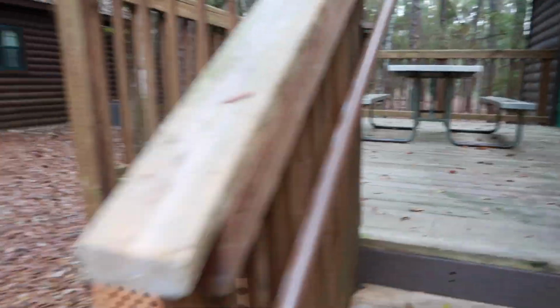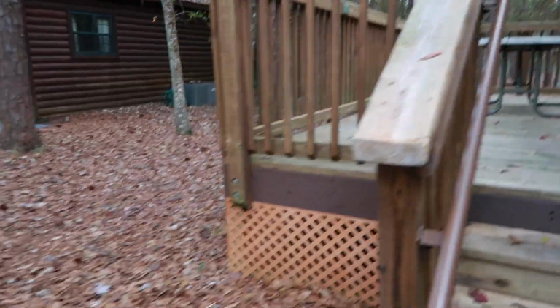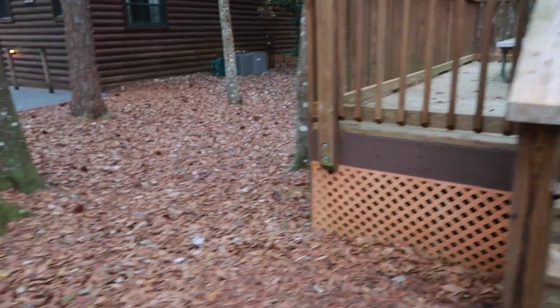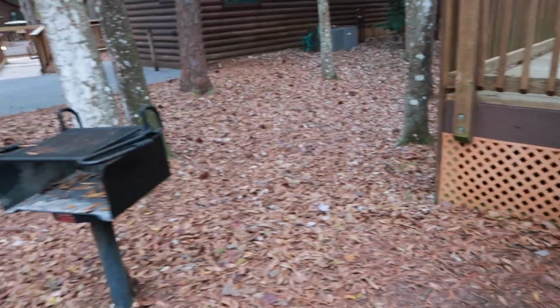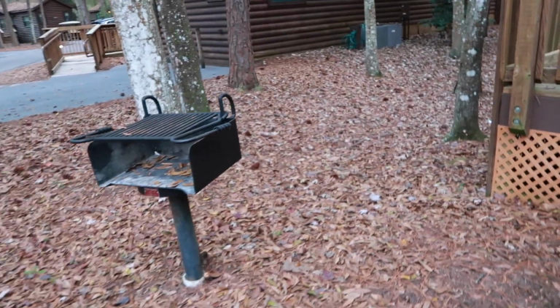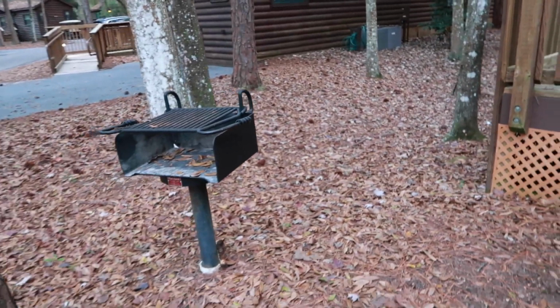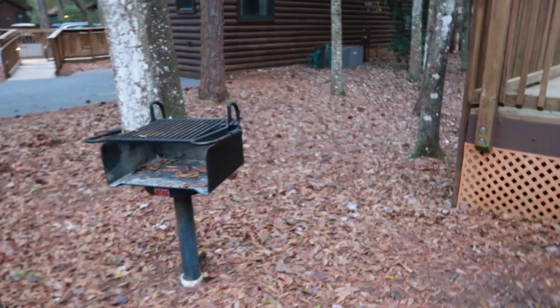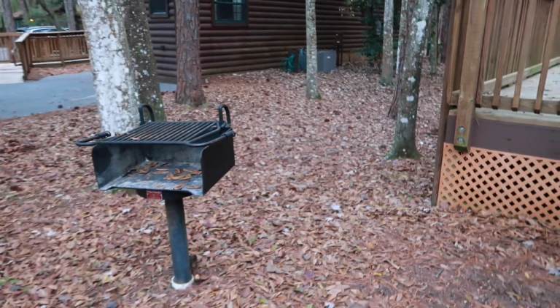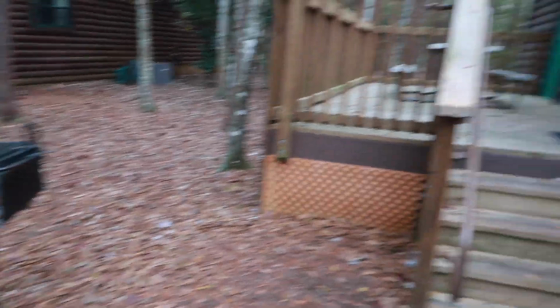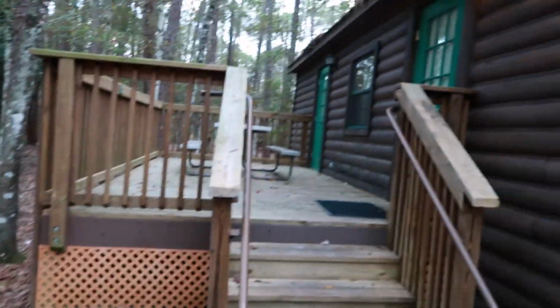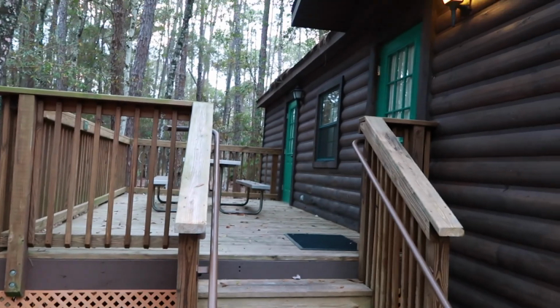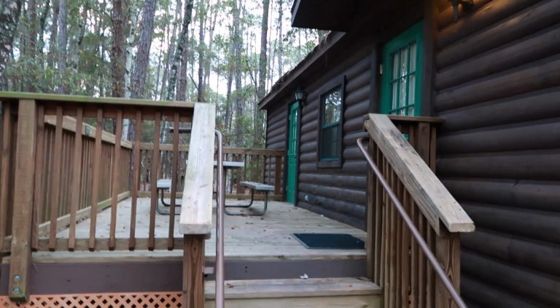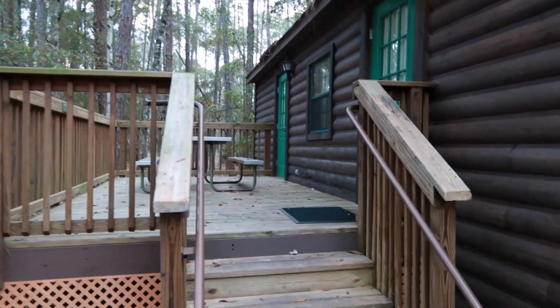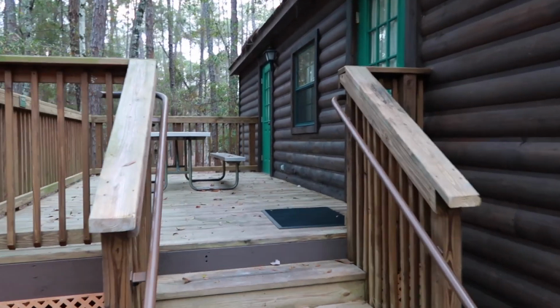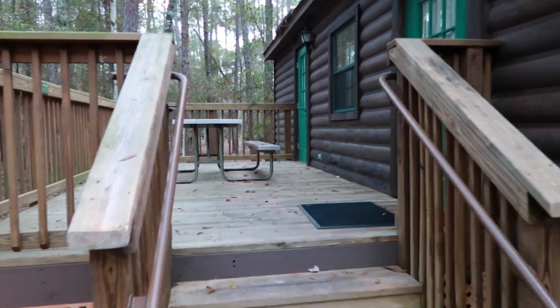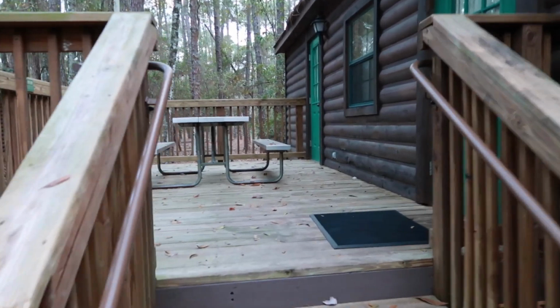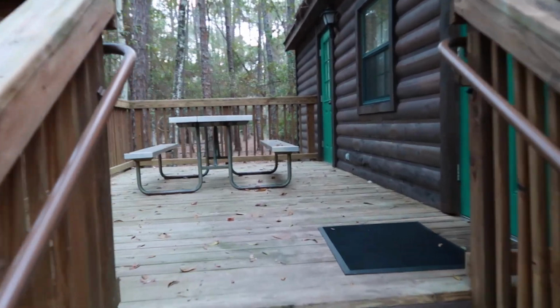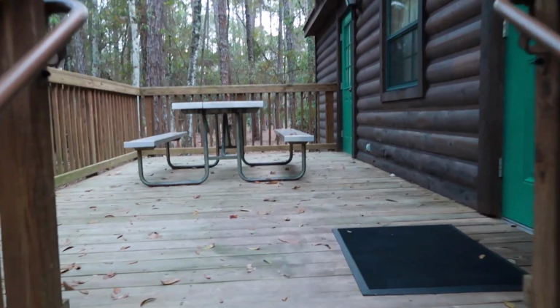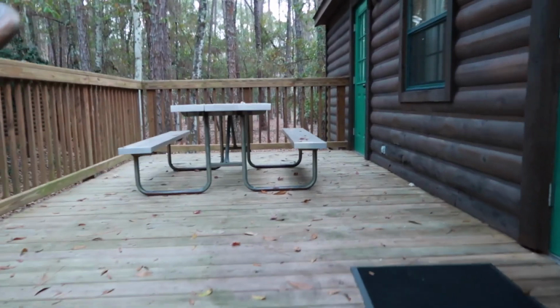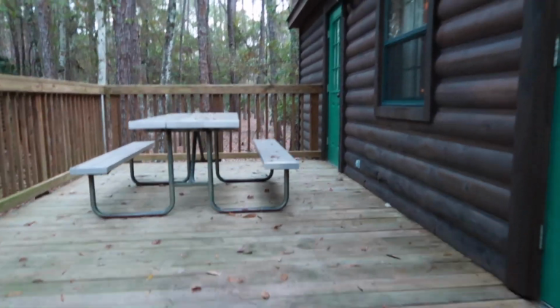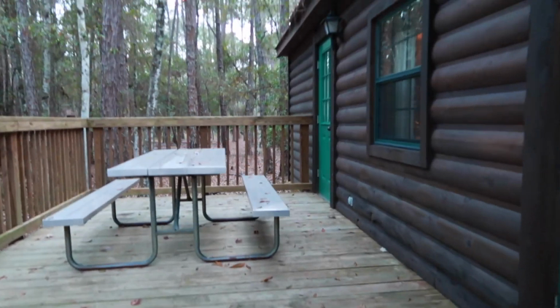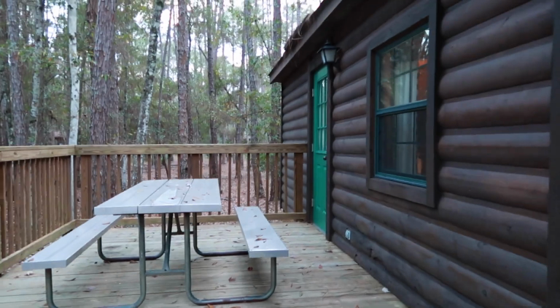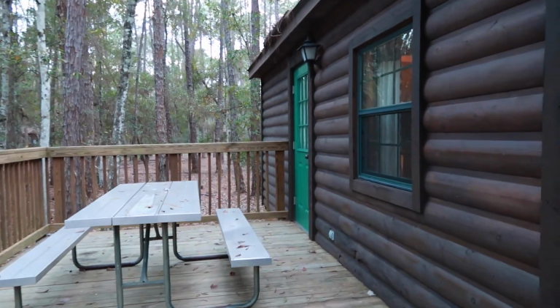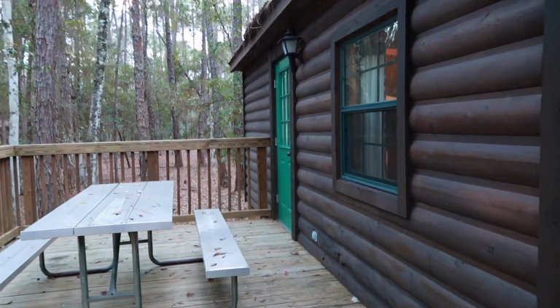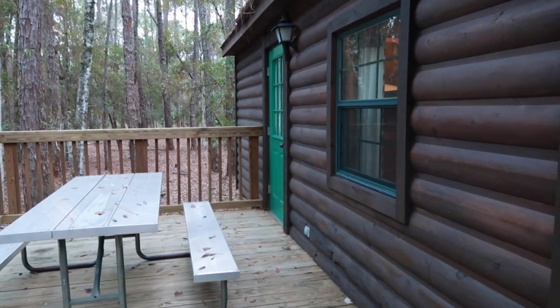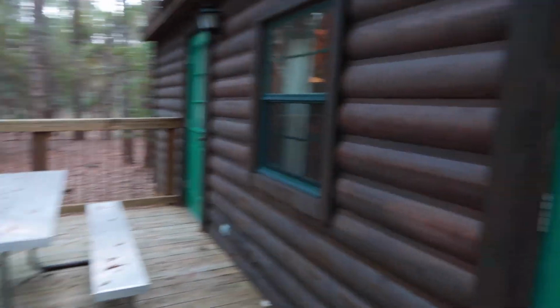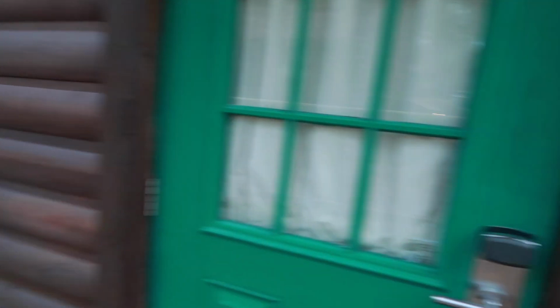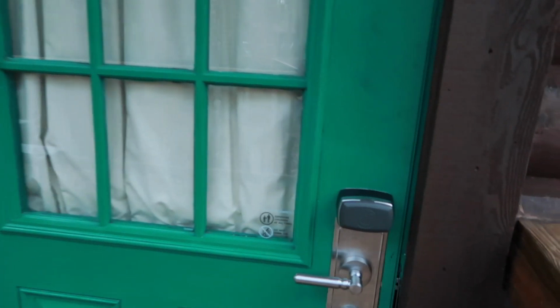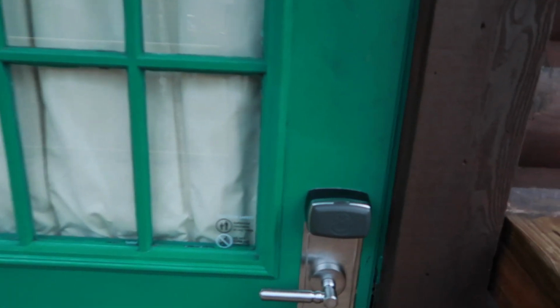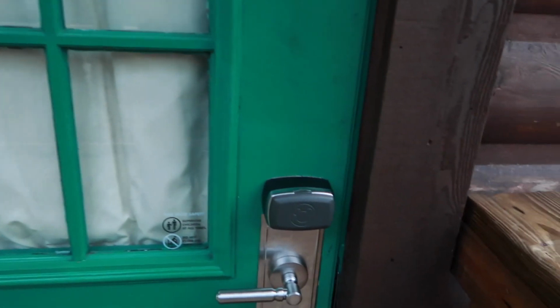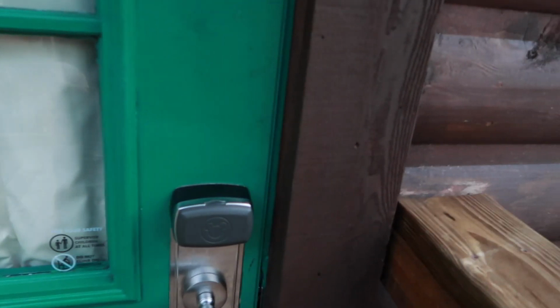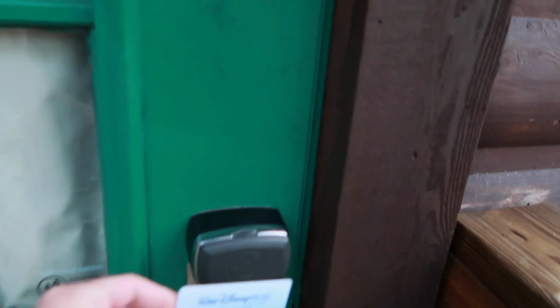So there's a grill right next to every unit, so you can grill out if you want to. There's a picnic table patio, and that door back there goes to the bedroom, and then this door goes inside.